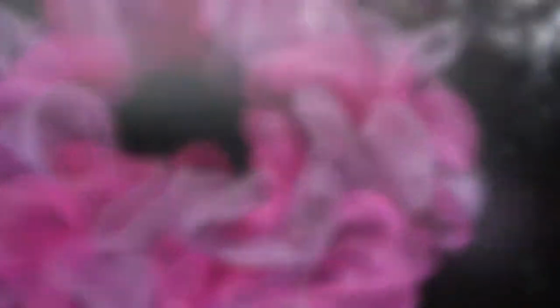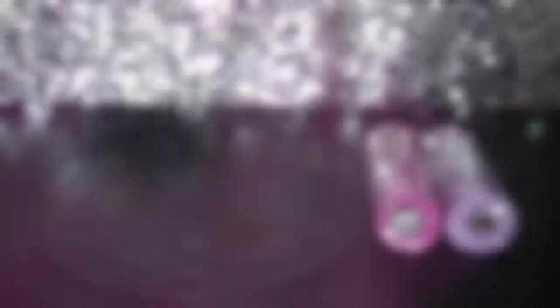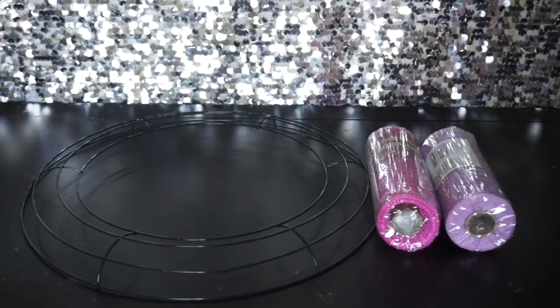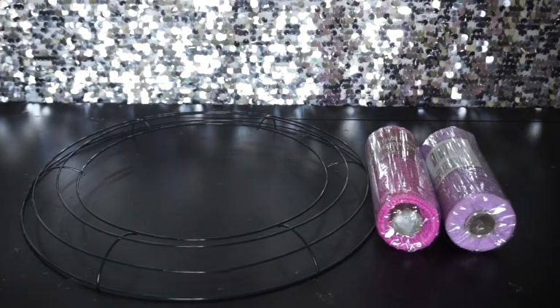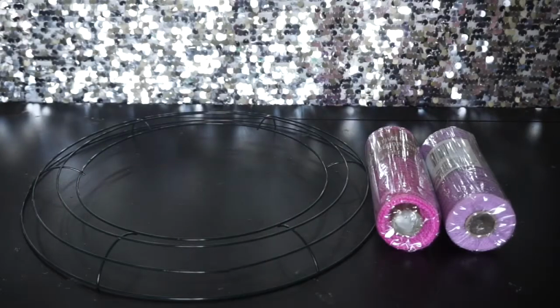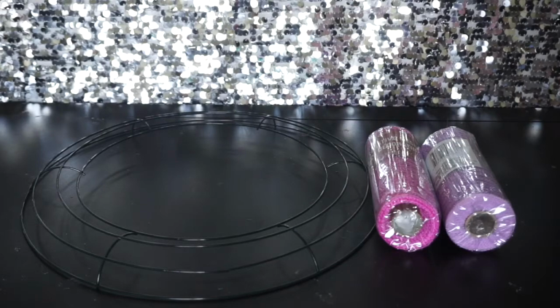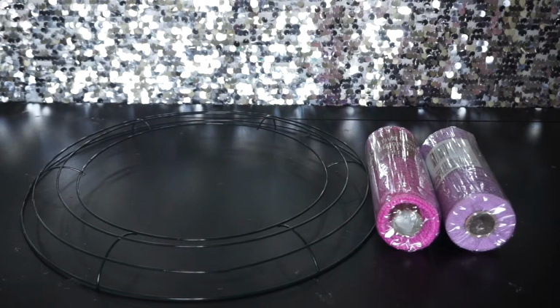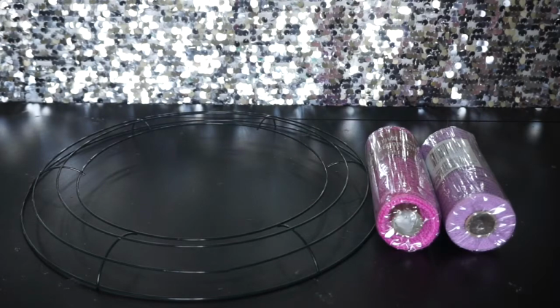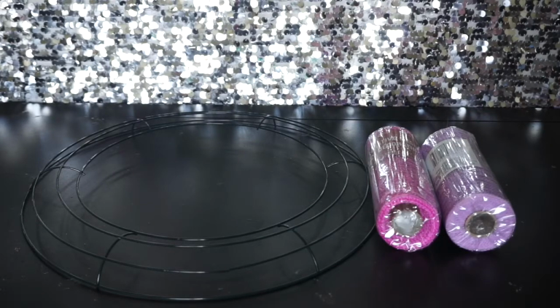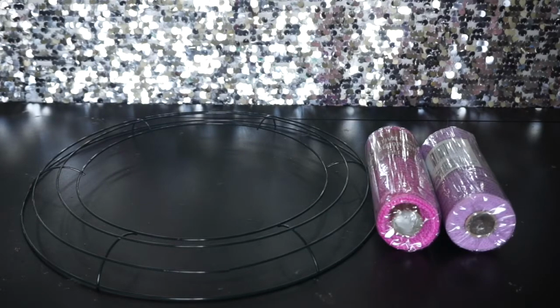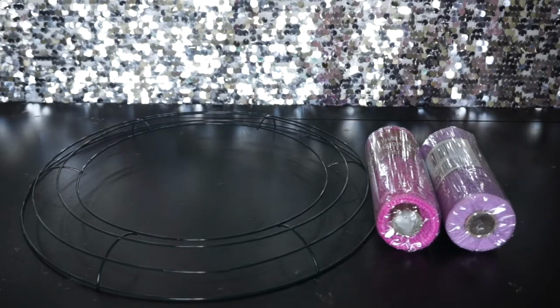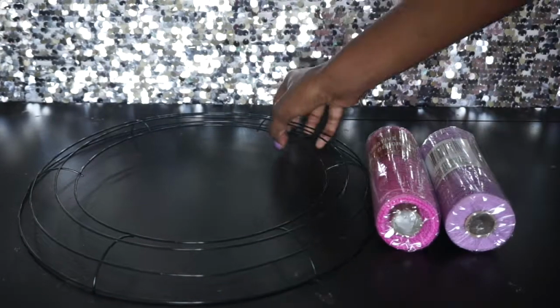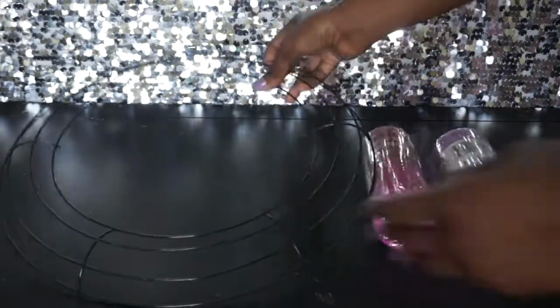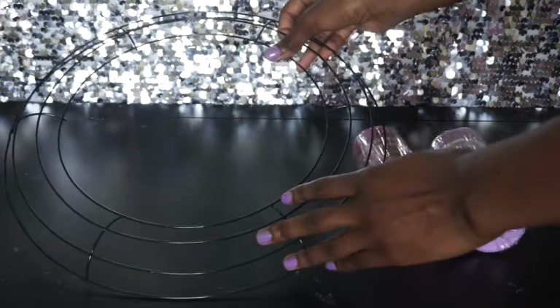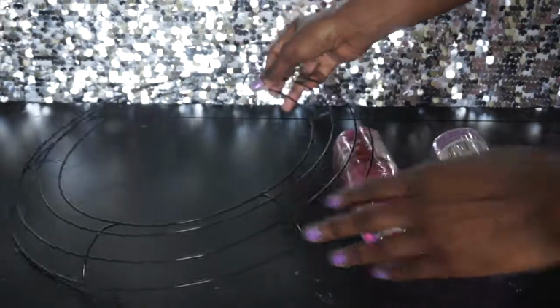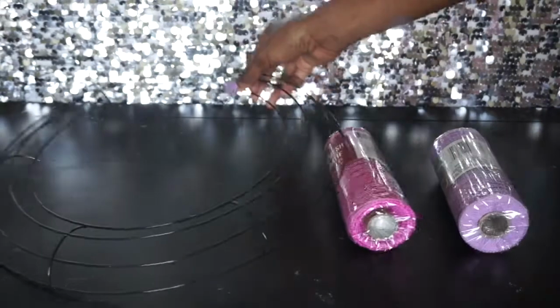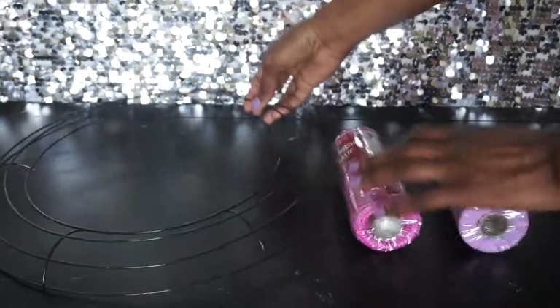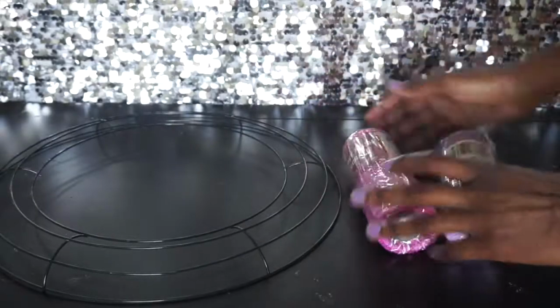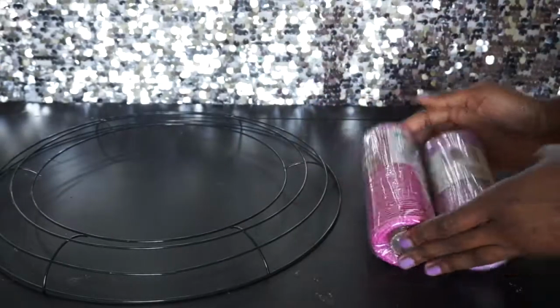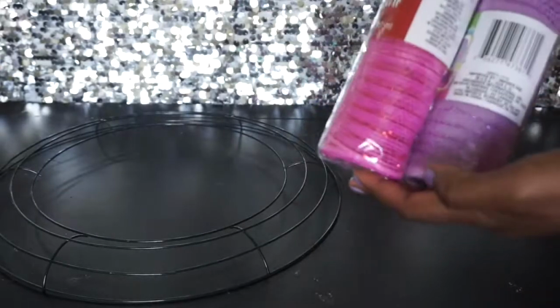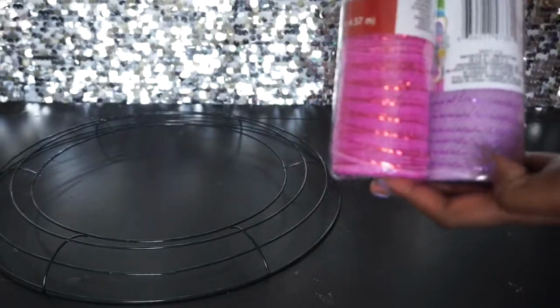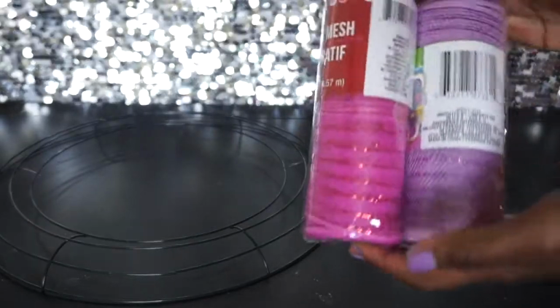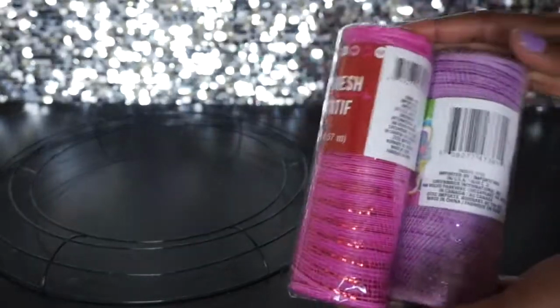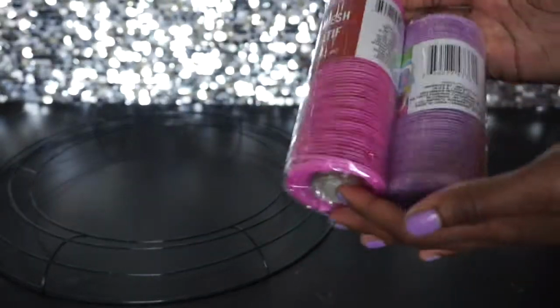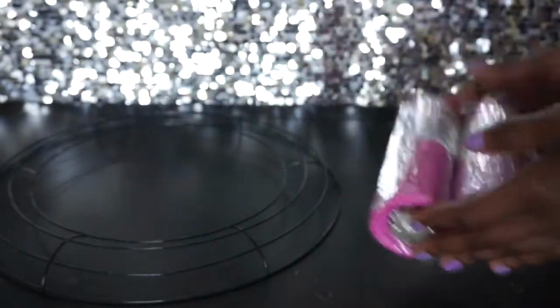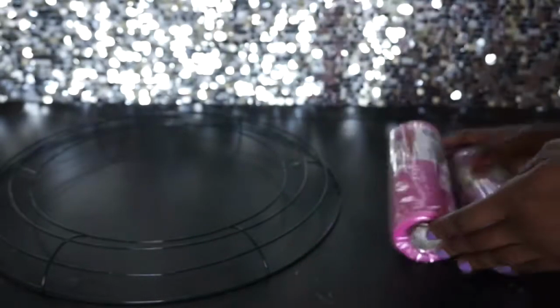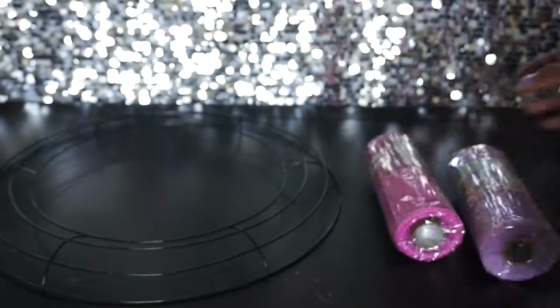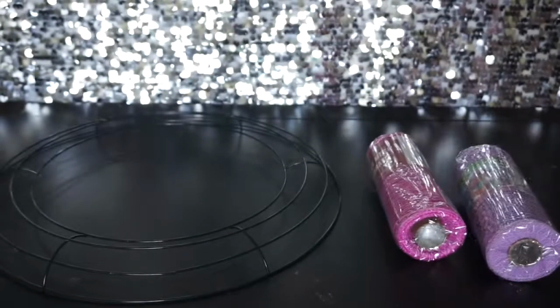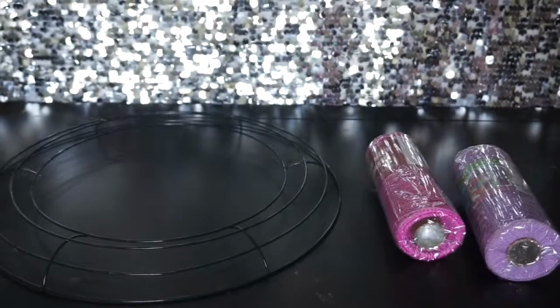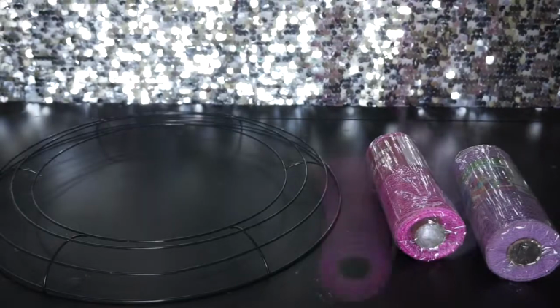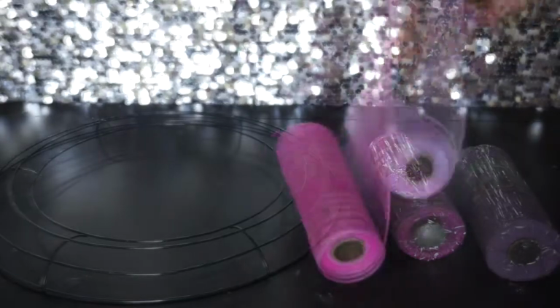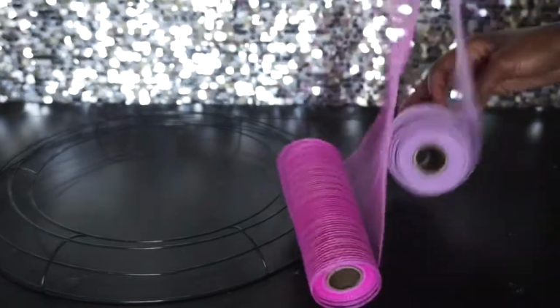Today we're going to make a super girly deco mesh wreath ring with items from the dollar store. This is the 14-inch wreath ring, and you will also need some girly colors in the deco mesh — whatever you choose. Let's go ahead and get started and unravel it.